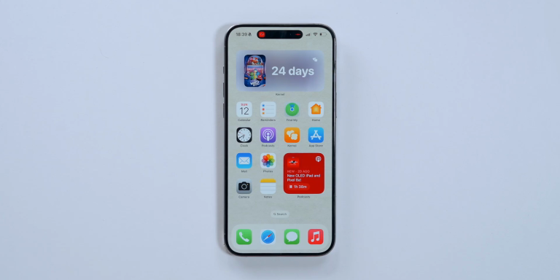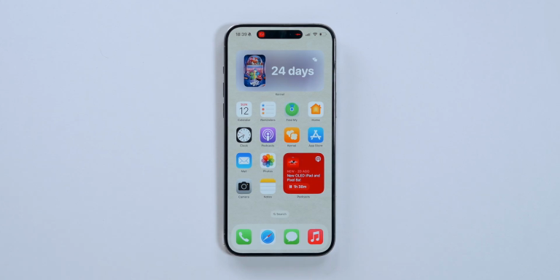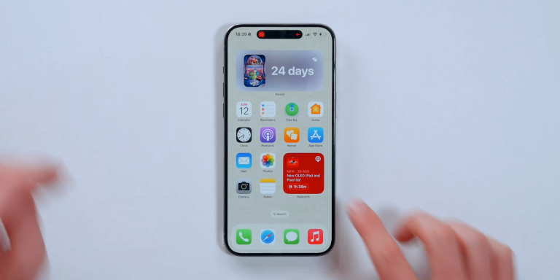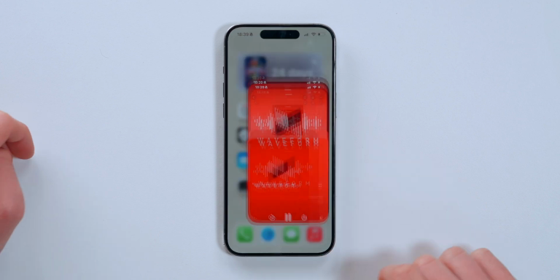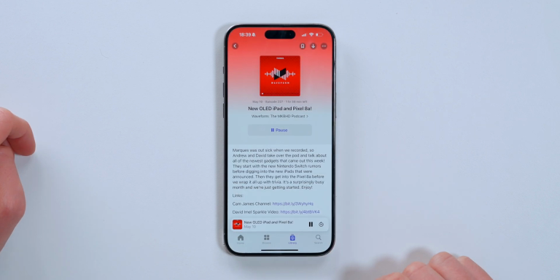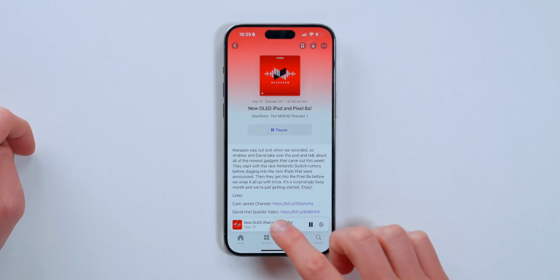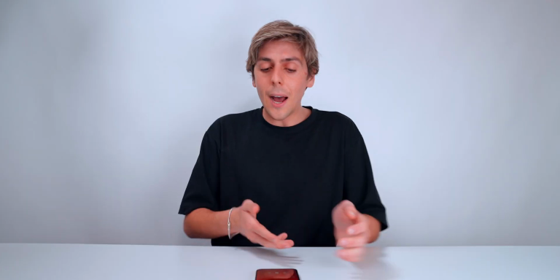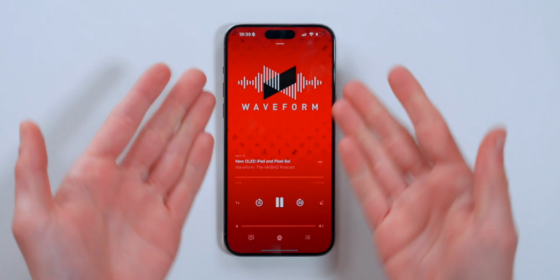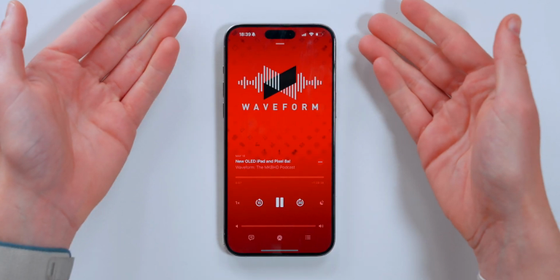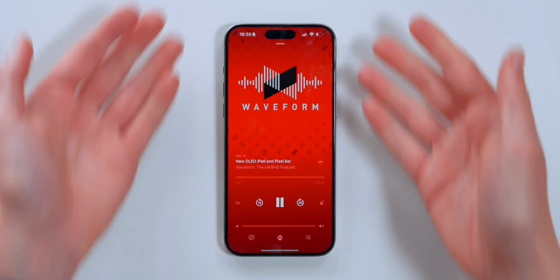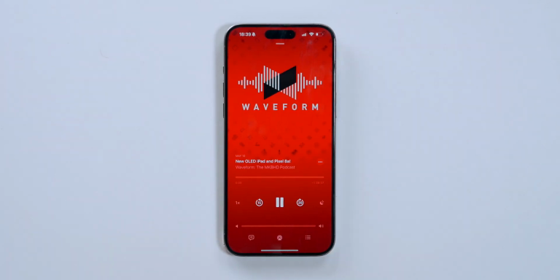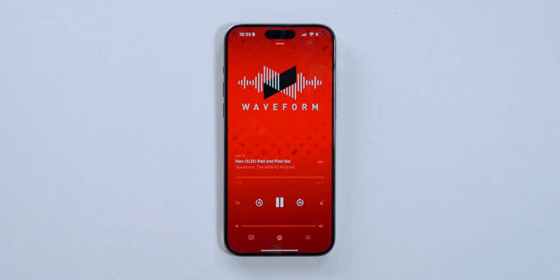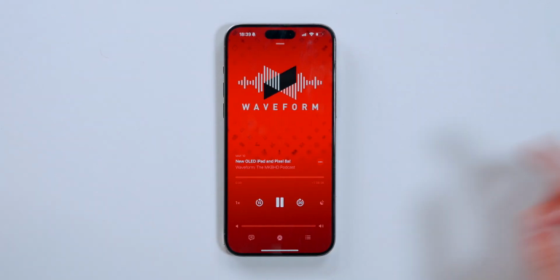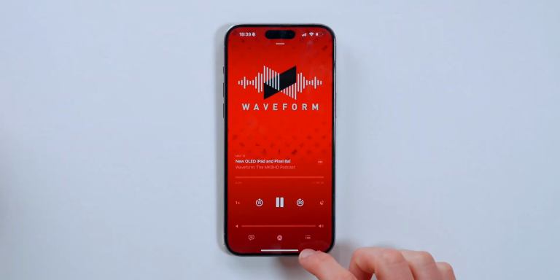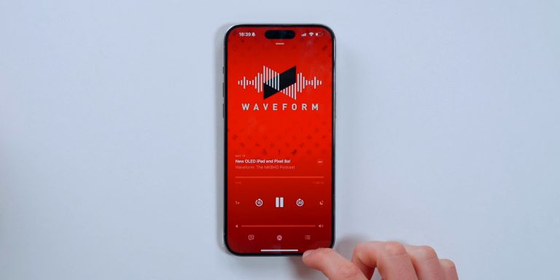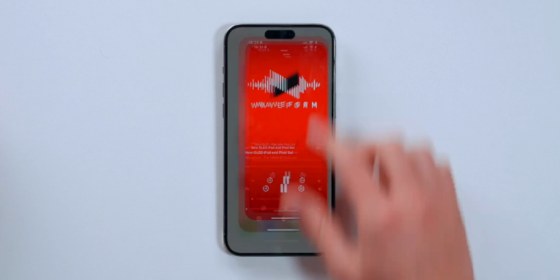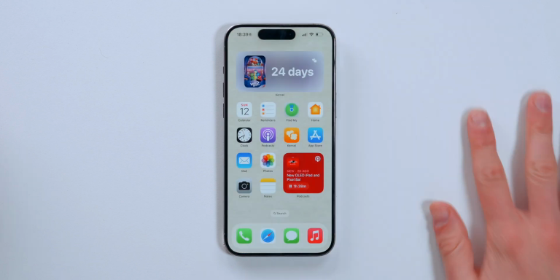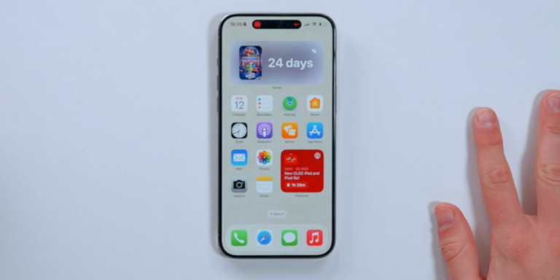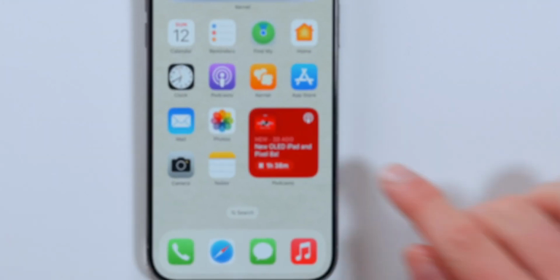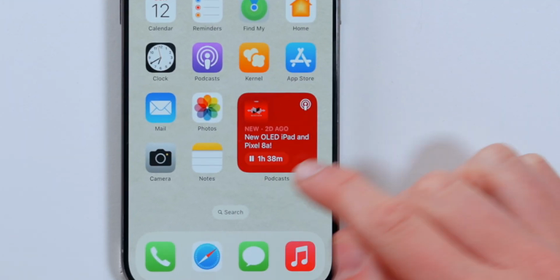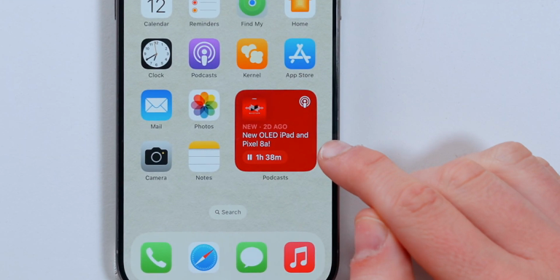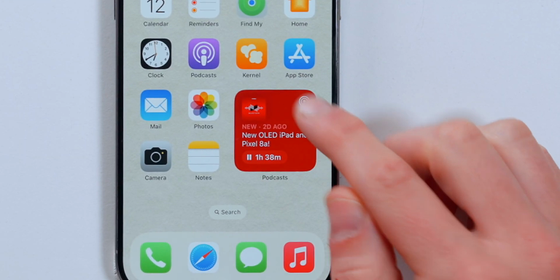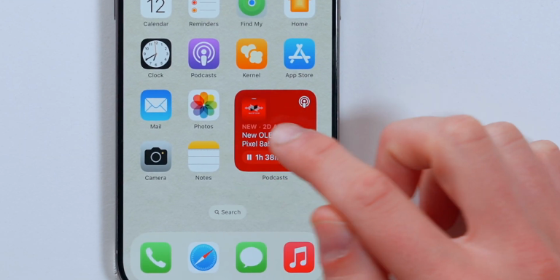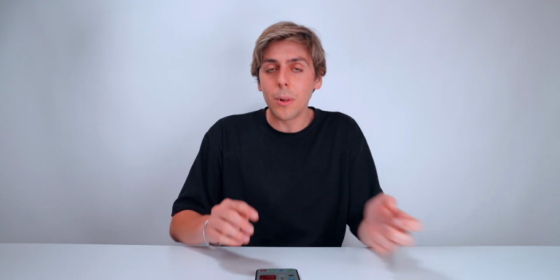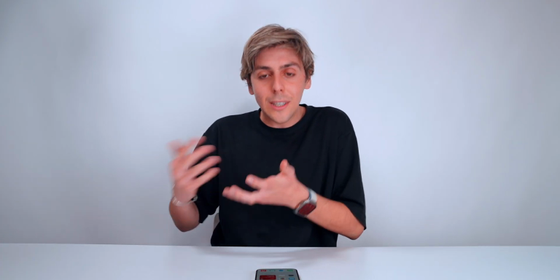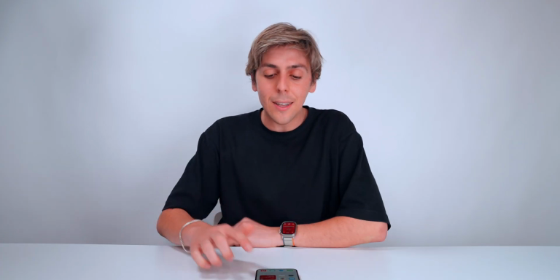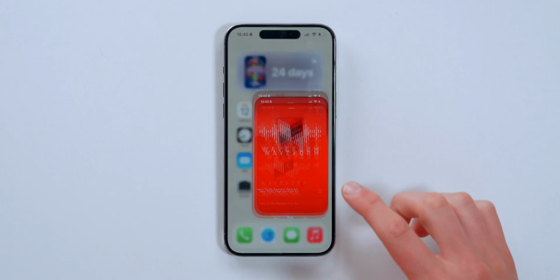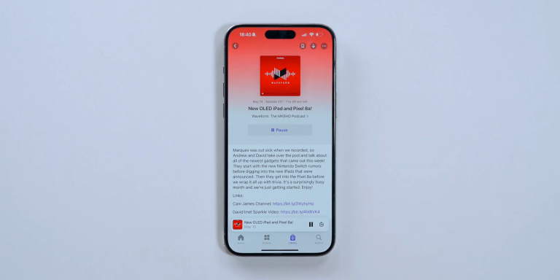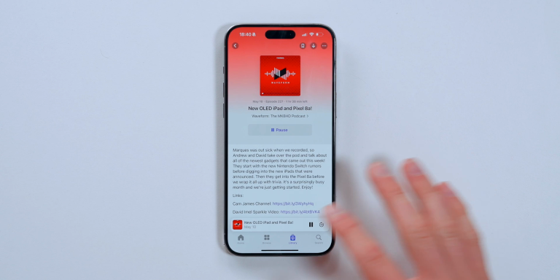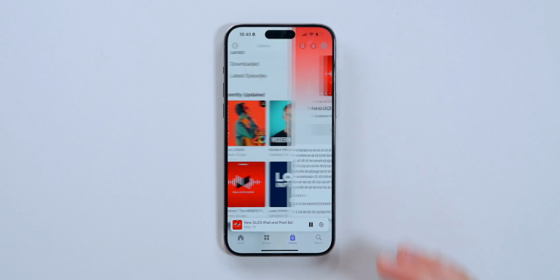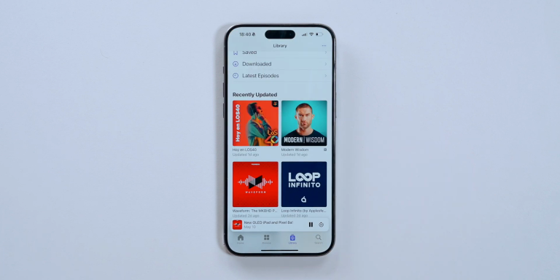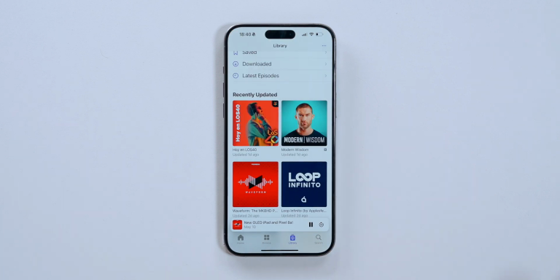There are also some changes with podcasts. If you're listening to the Waveform podcast from MKBHD, for example, and you swipe up, the widget will actually change color depending on the artwork of the podcast itself.